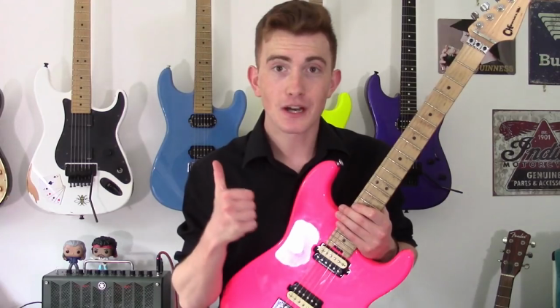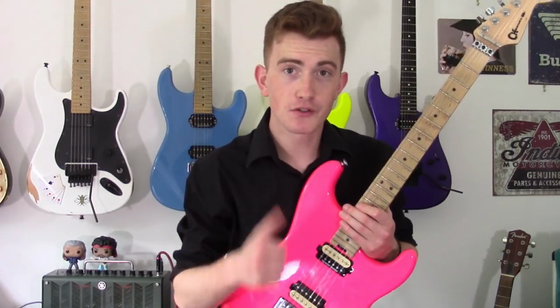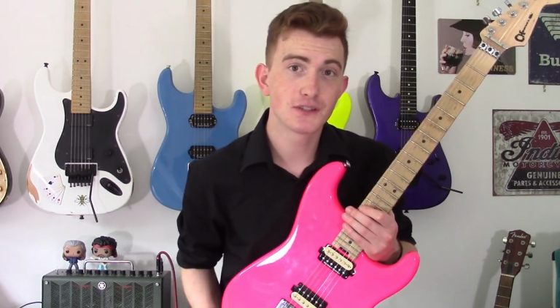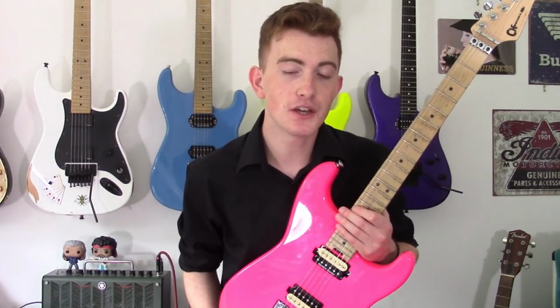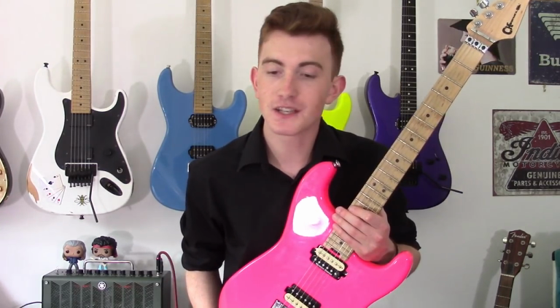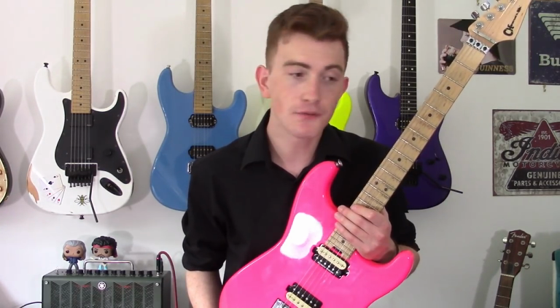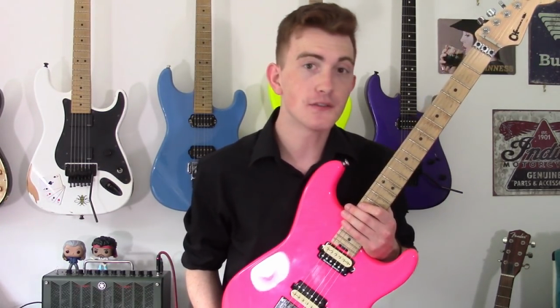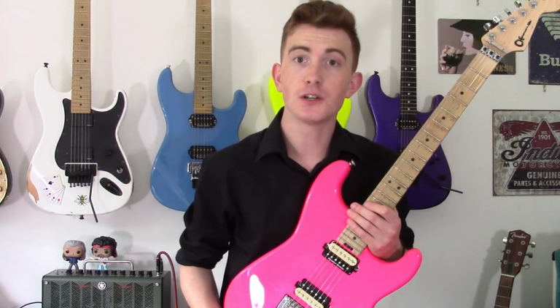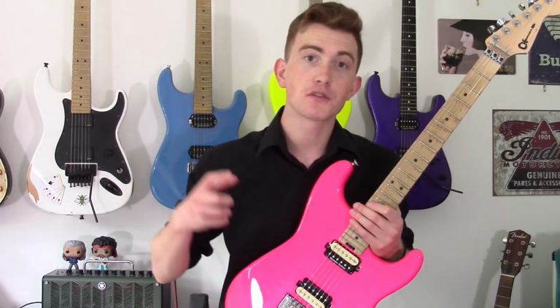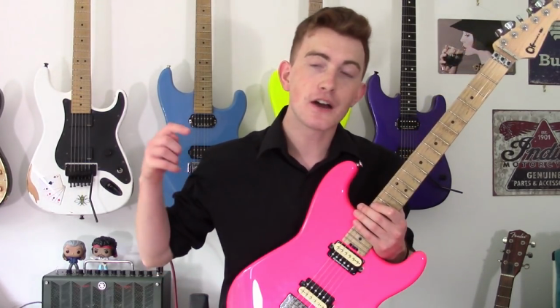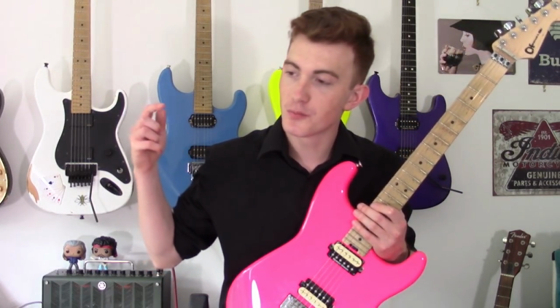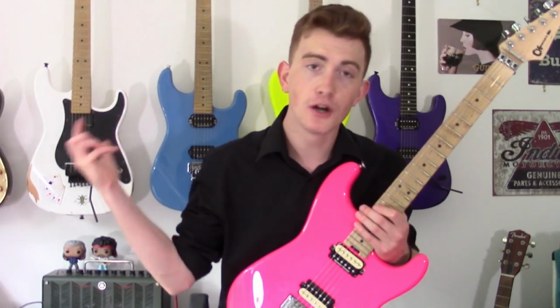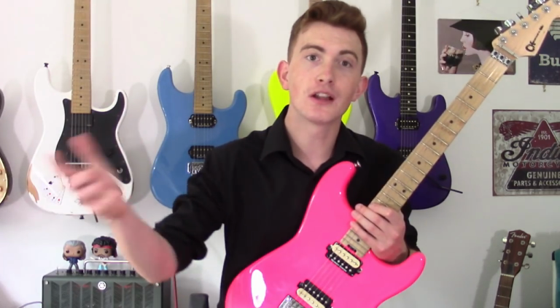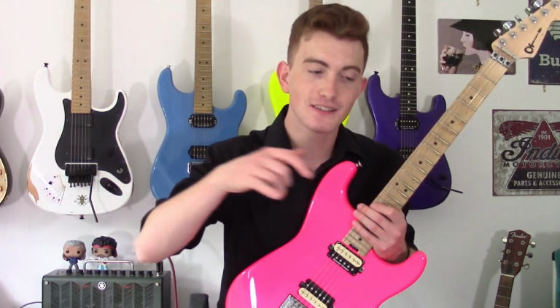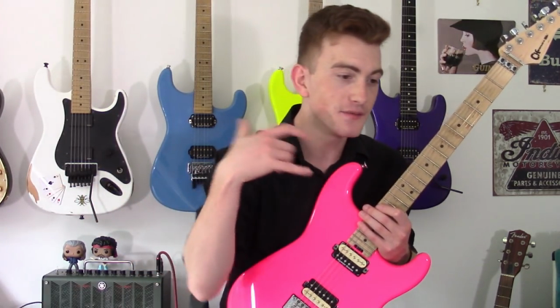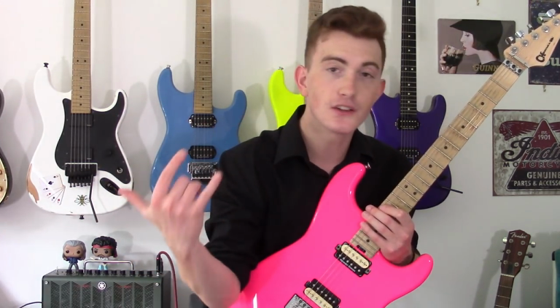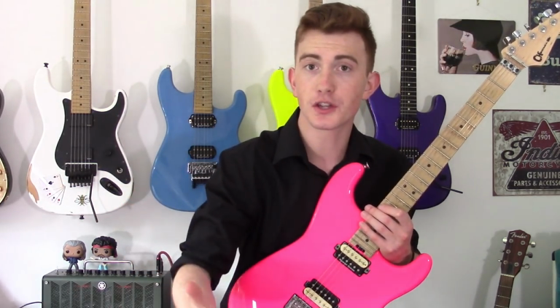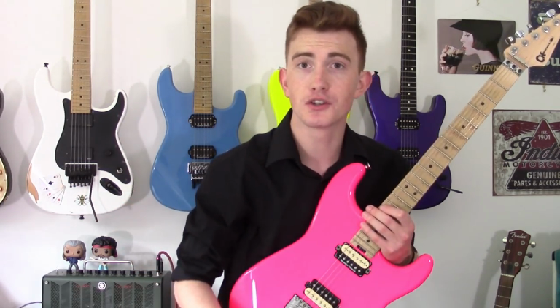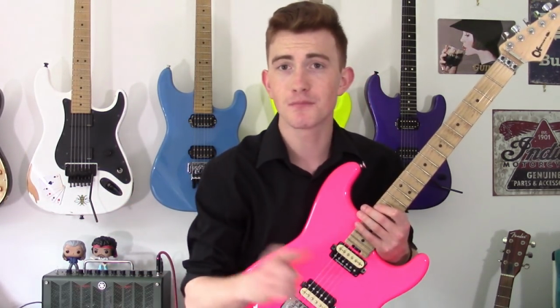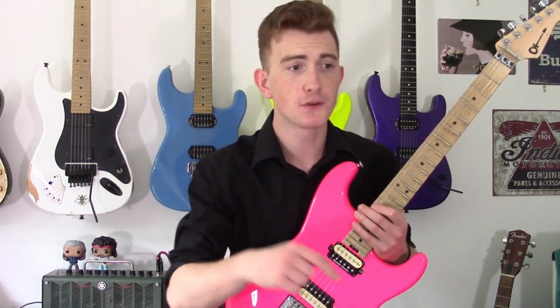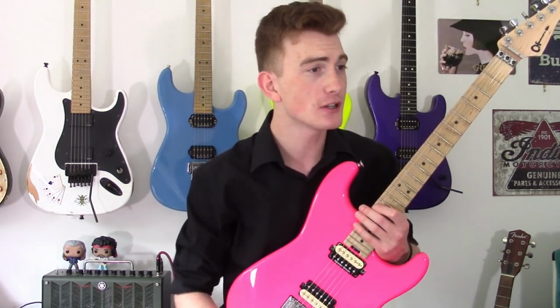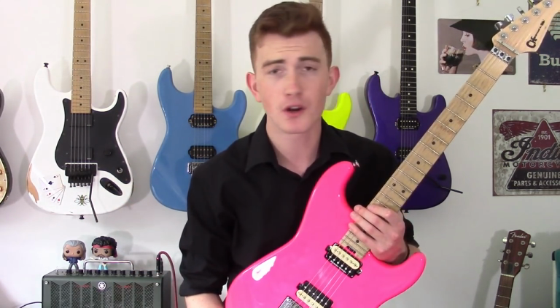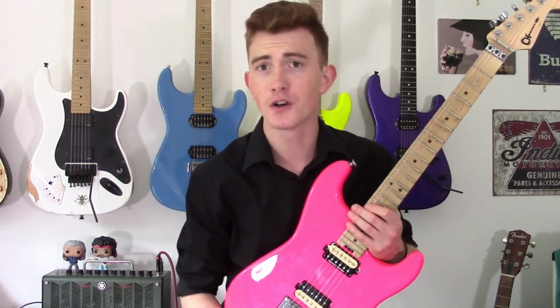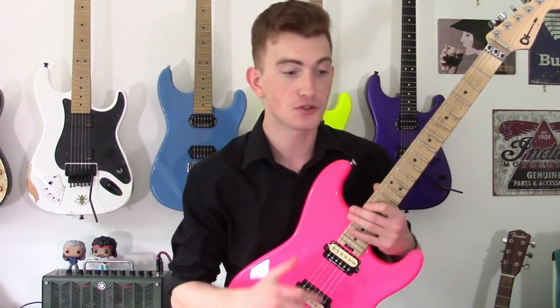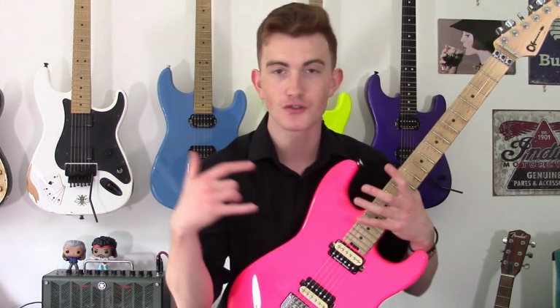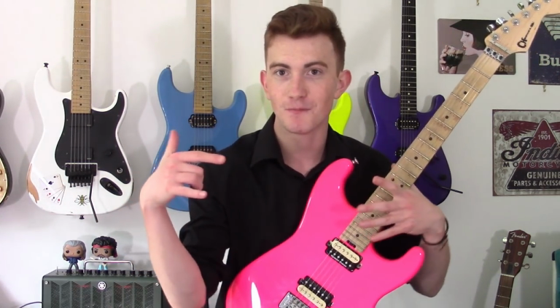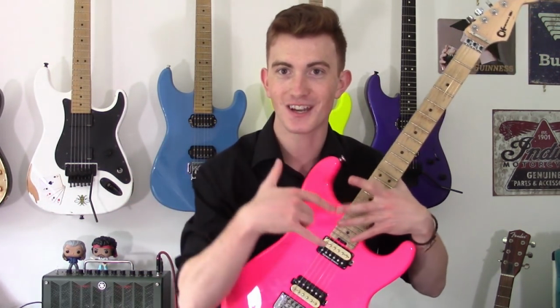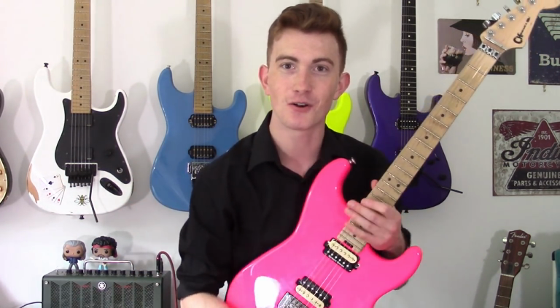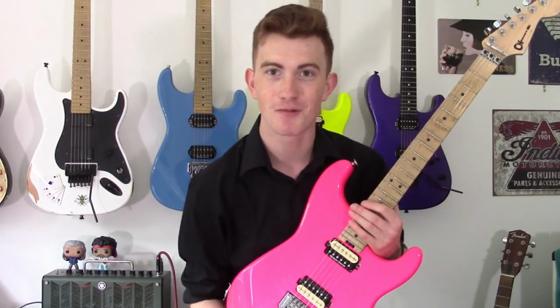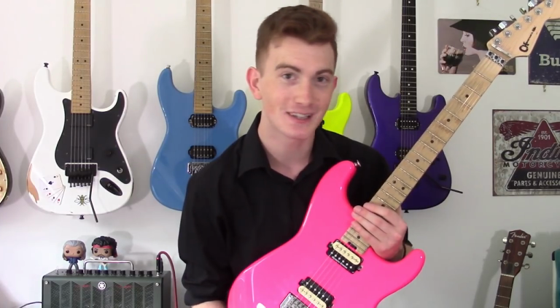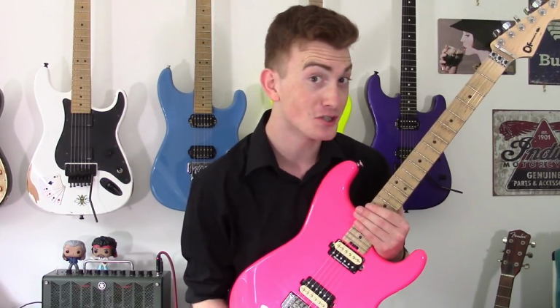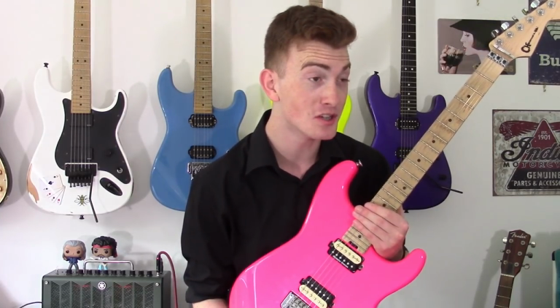Thanks so much for watching this video, guys. I hope you've liked what you've seen. On the screen now there should be a load of other lessons and videos that I think you'll enjoy. Please feel free to click on one of those — I'm sure you can try and mesh it in and lock it in with this lick I just showed you.